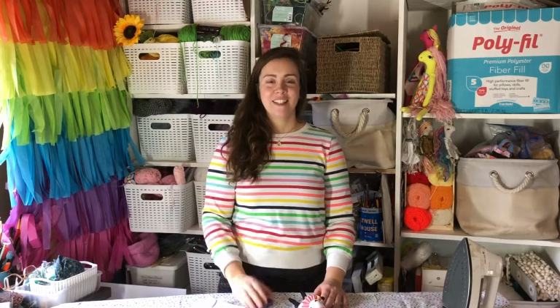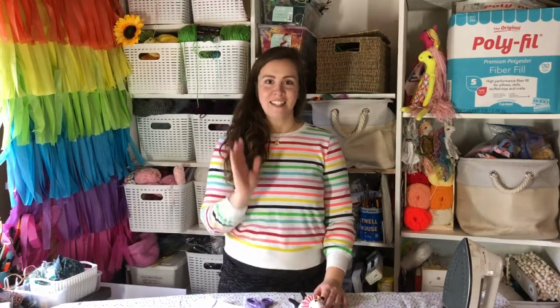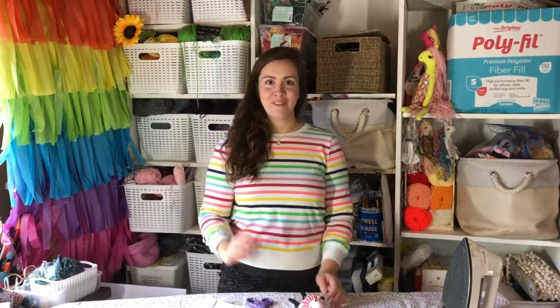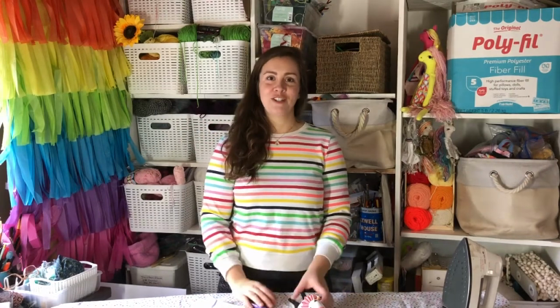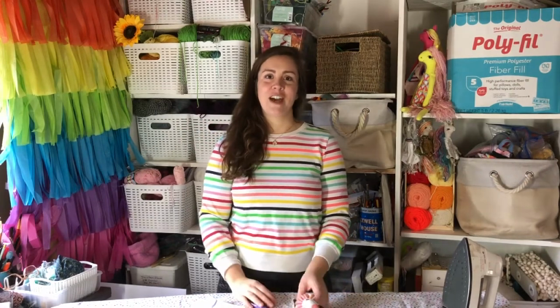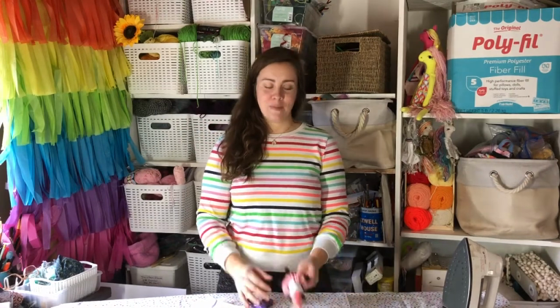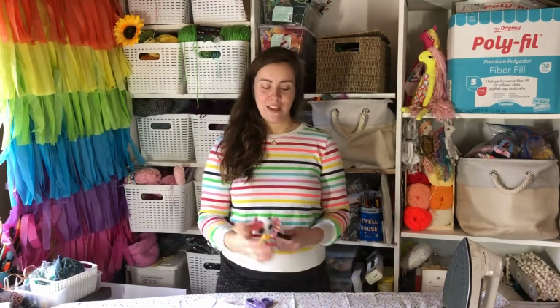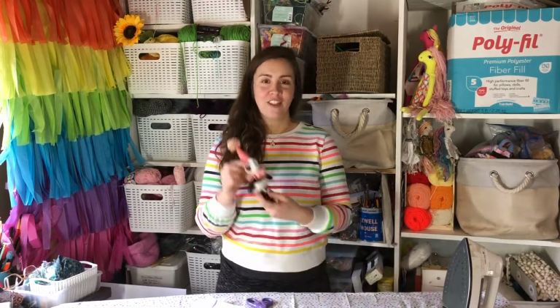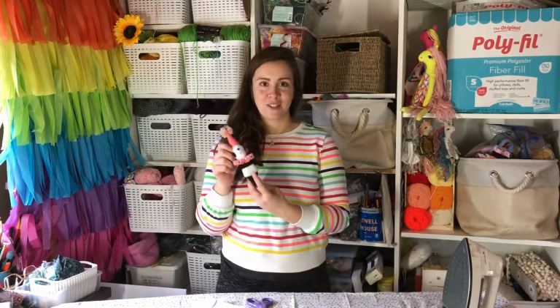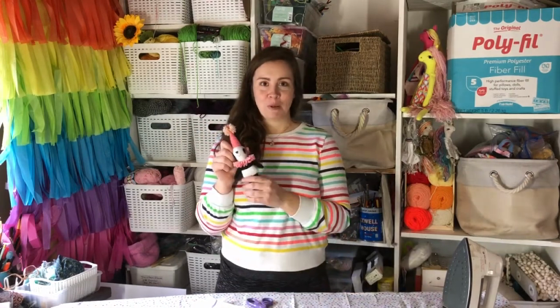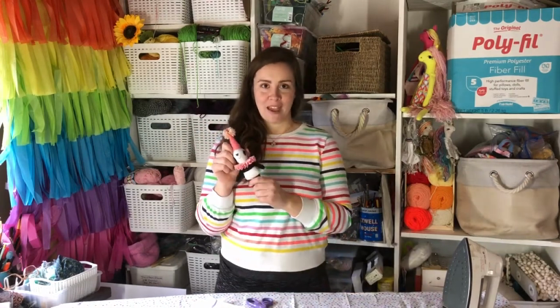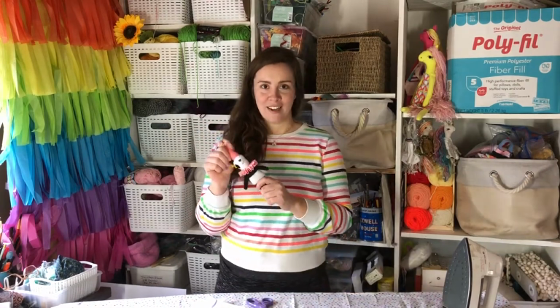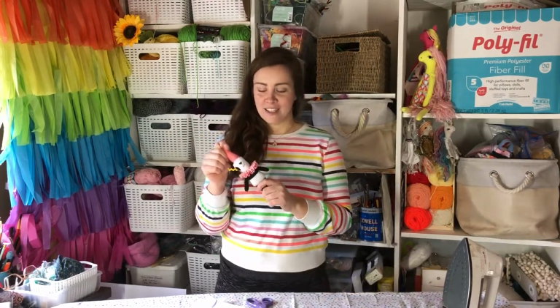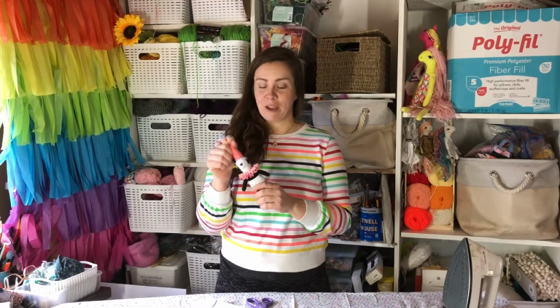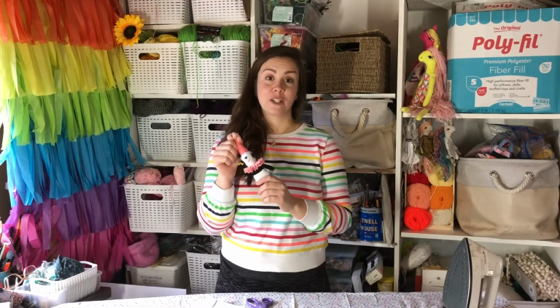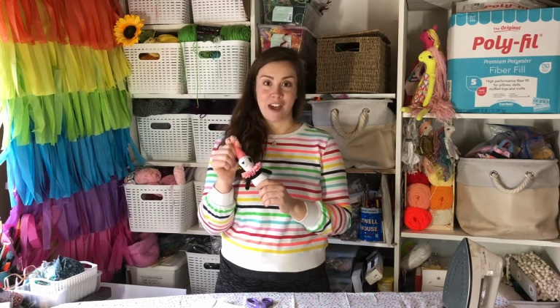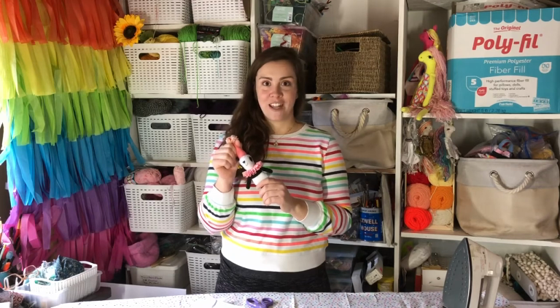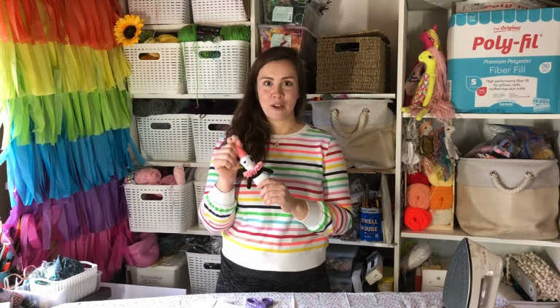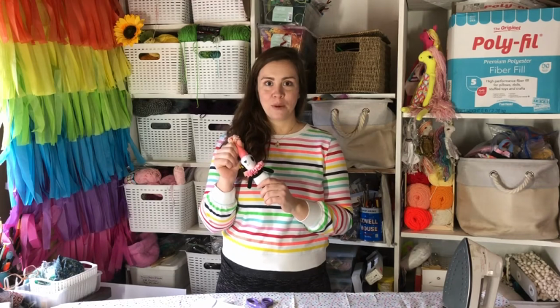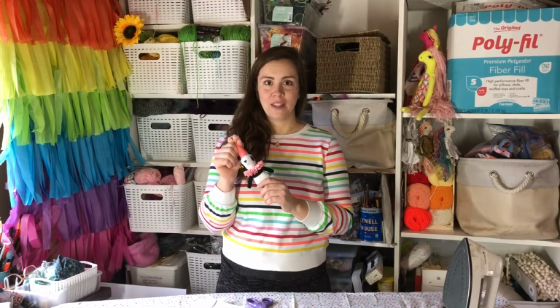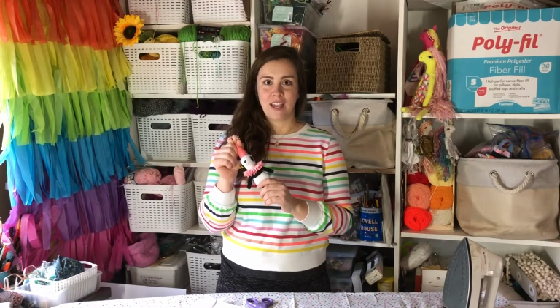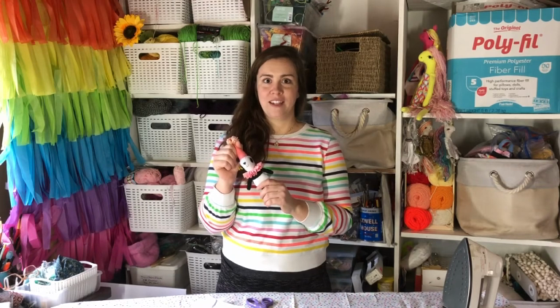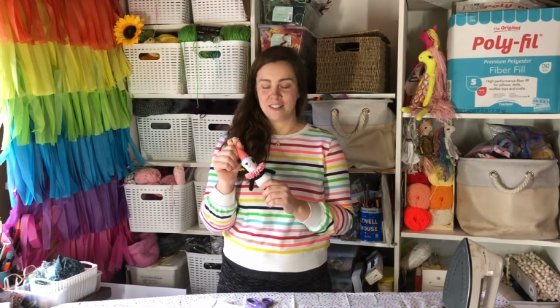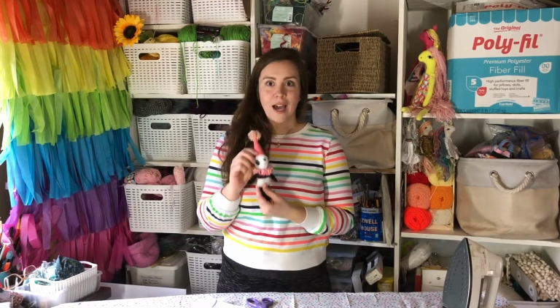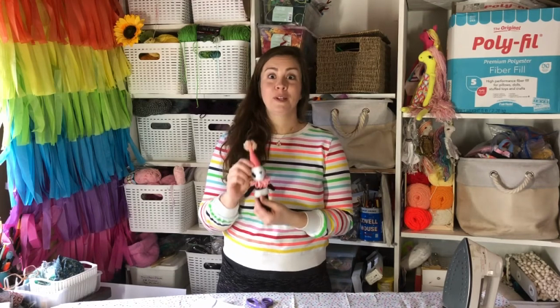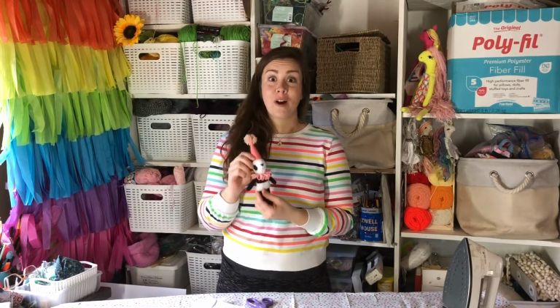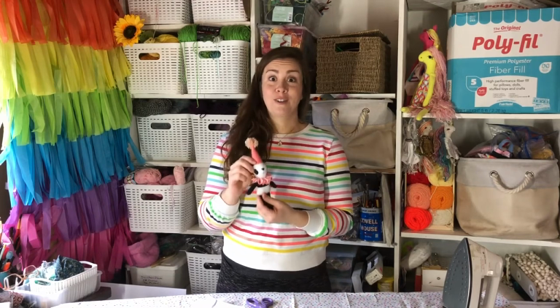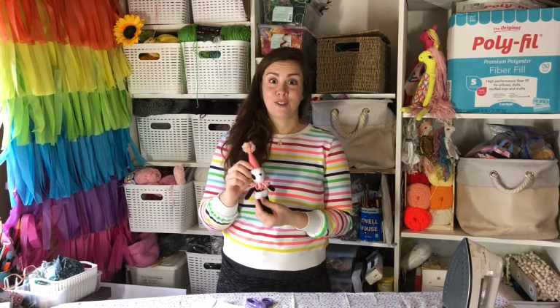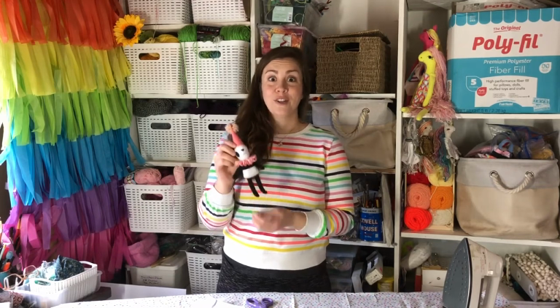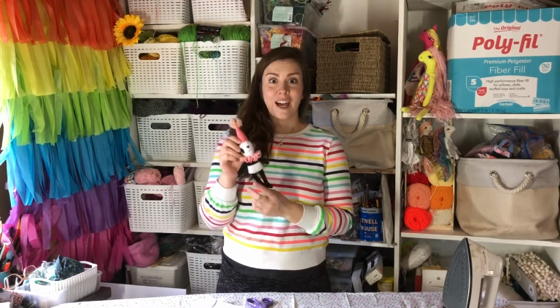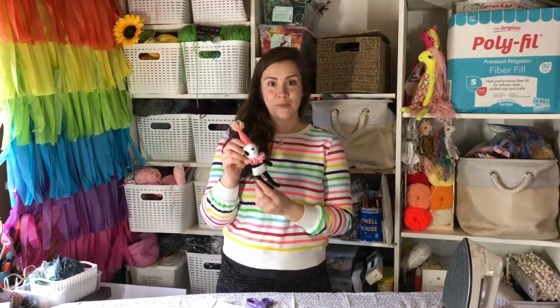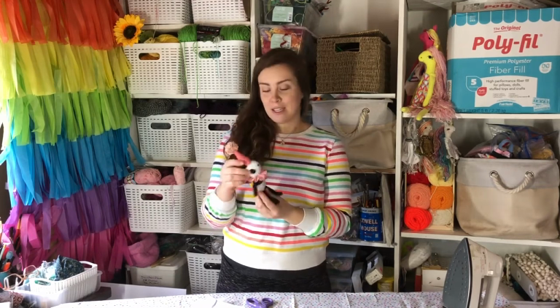Today I'm going to show you how to make this adorable panda. It's my first pattern that I've come out with and I'm going to walk you through how to make it.